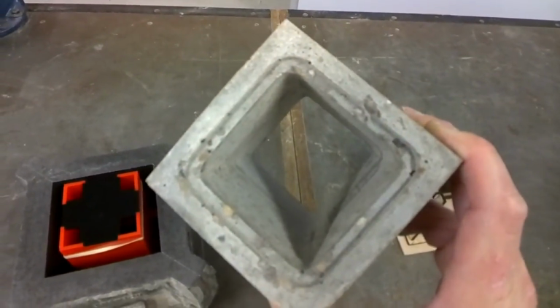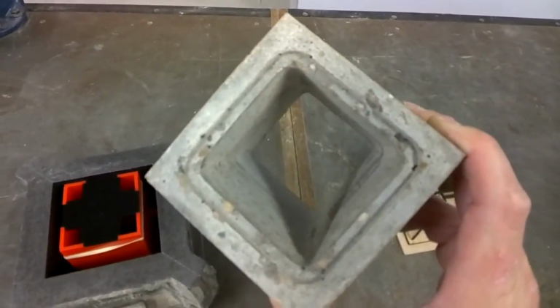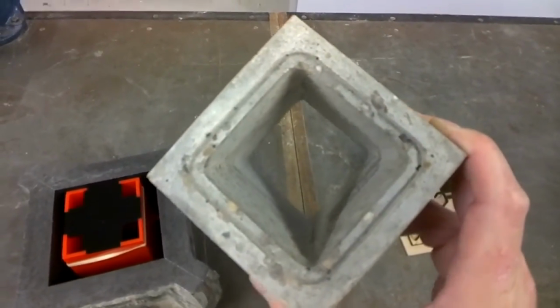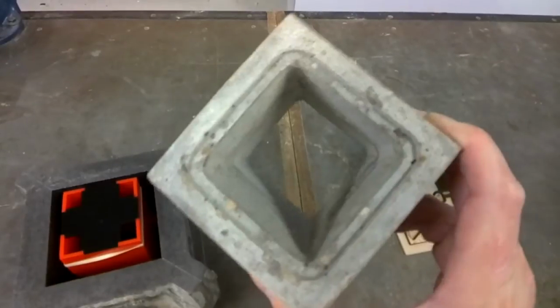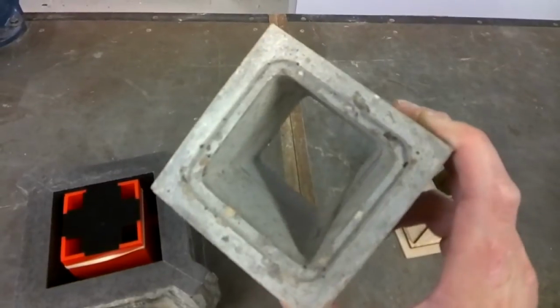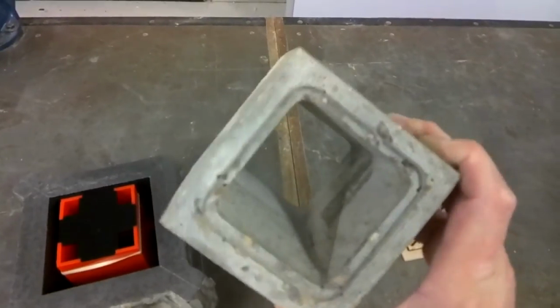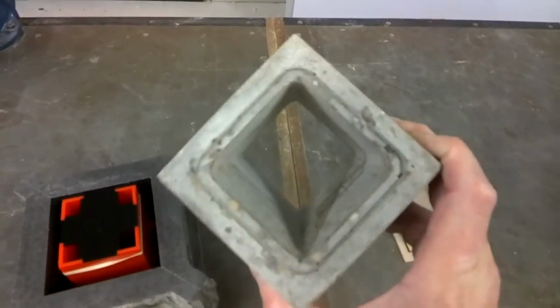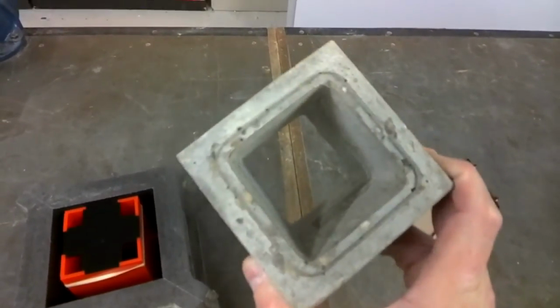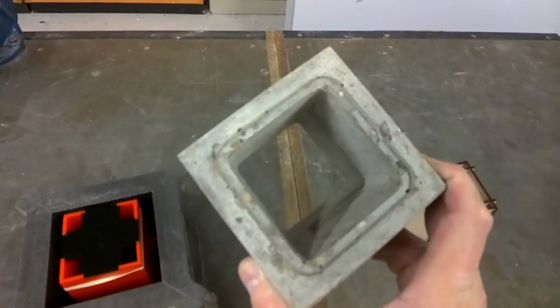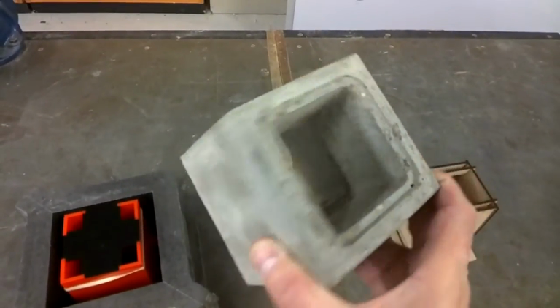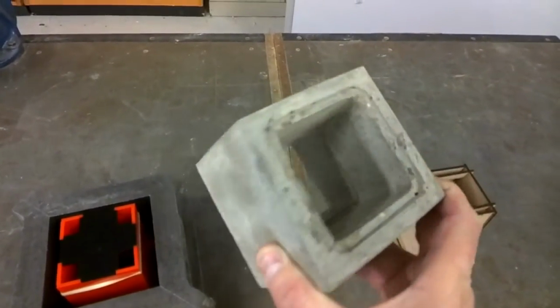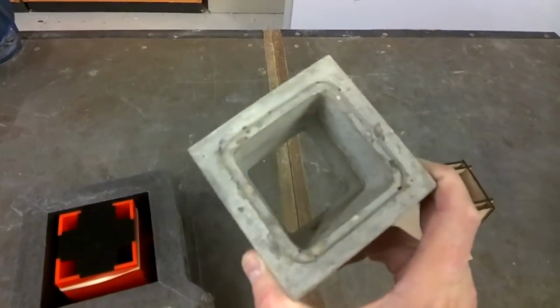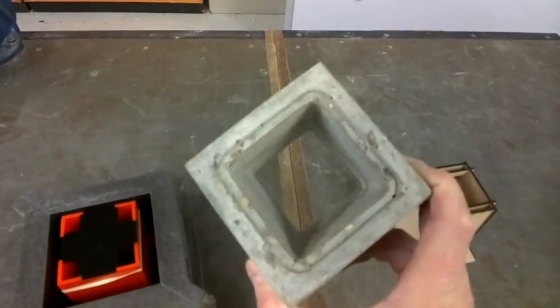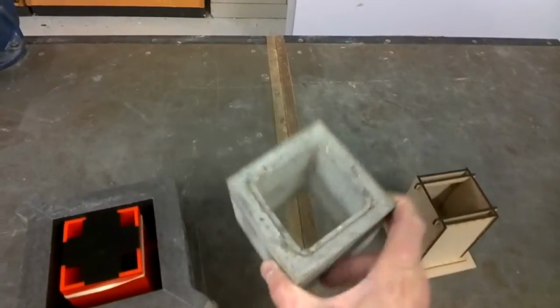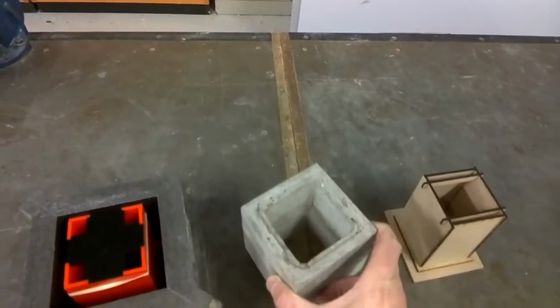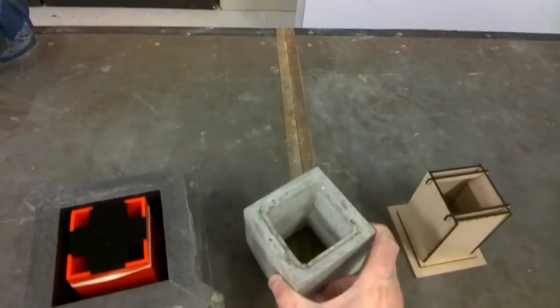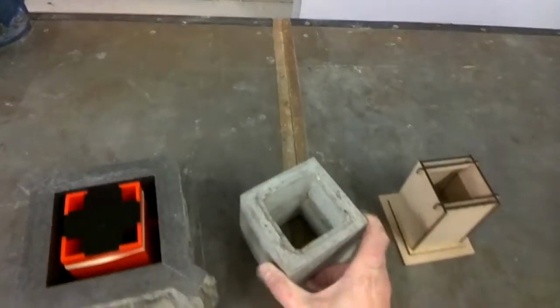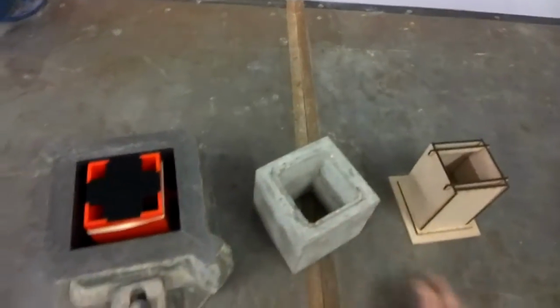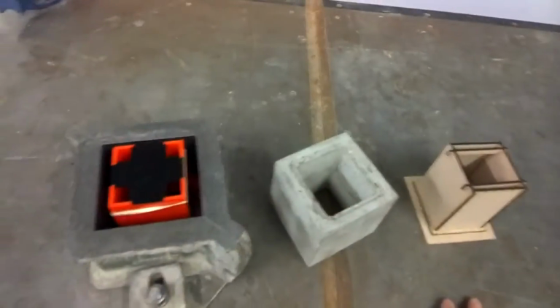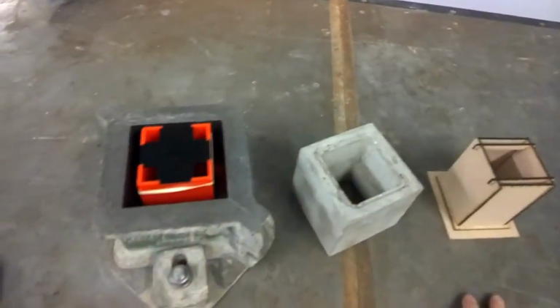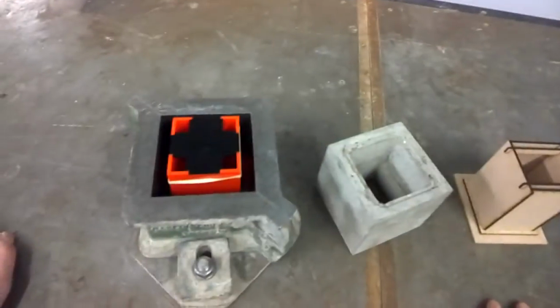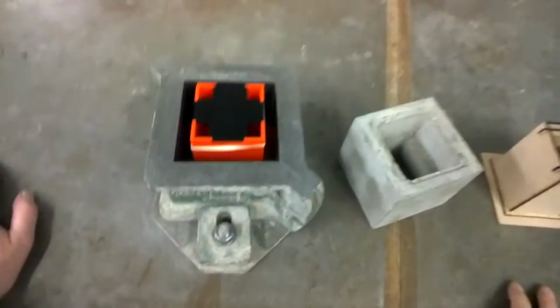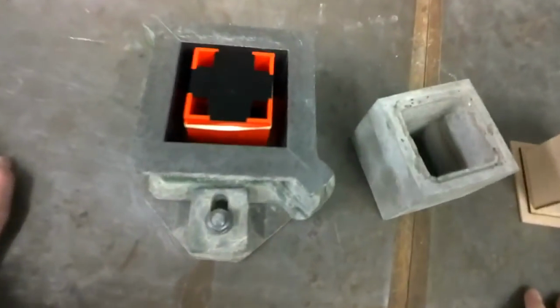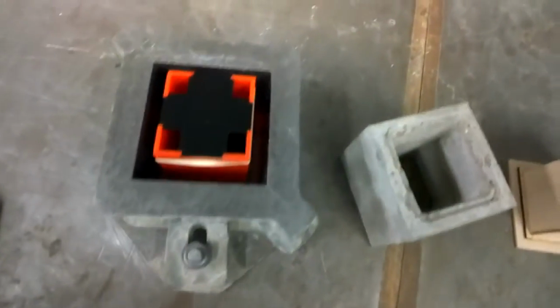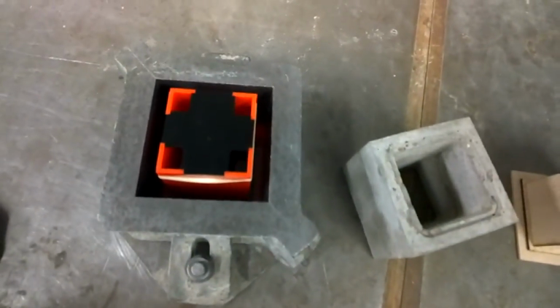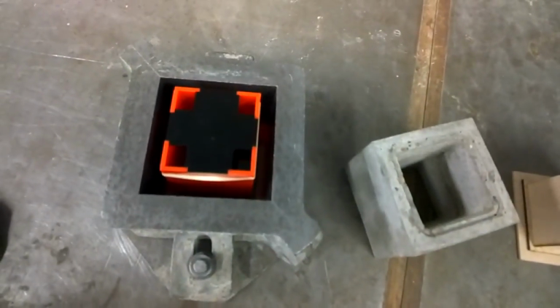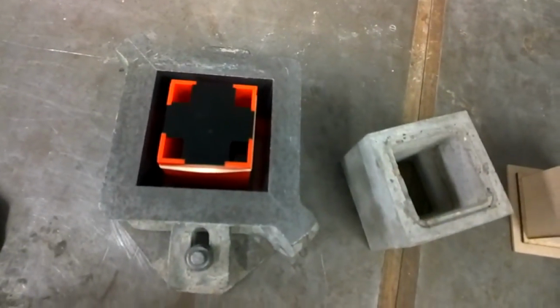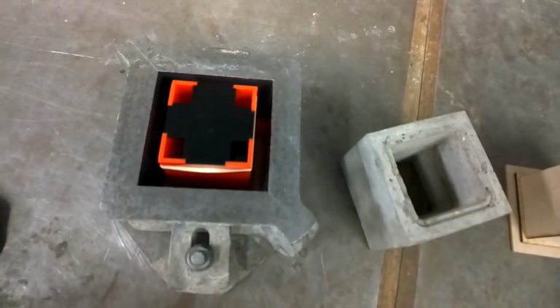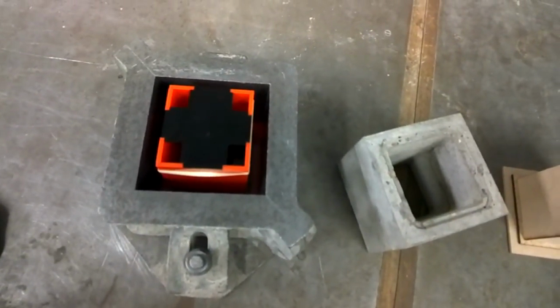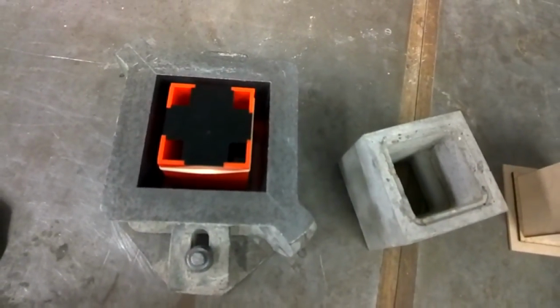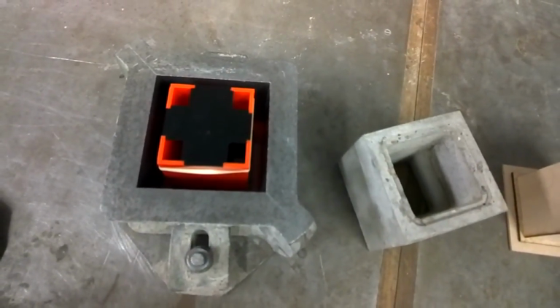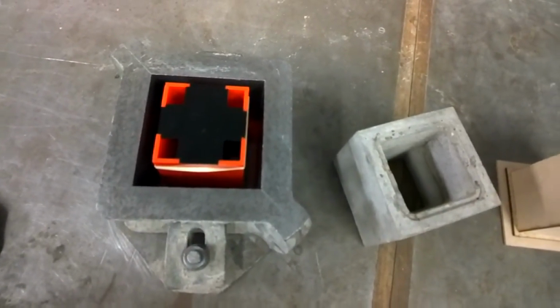So next video, we're going to talk about mixing the ratios of sand, cement, and water to create our mix and pour it into the mould with the core.